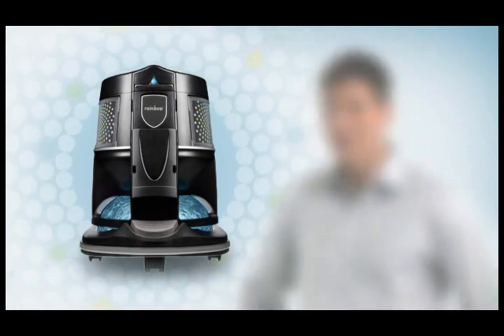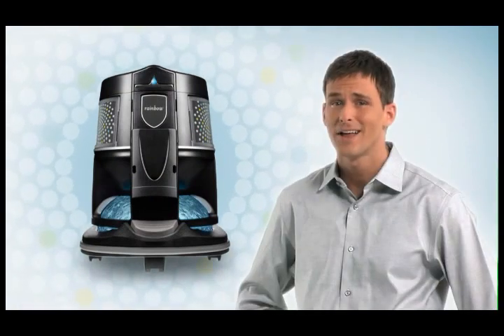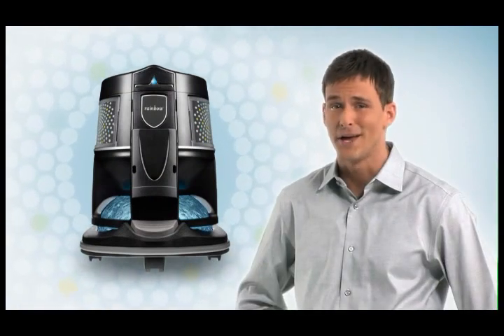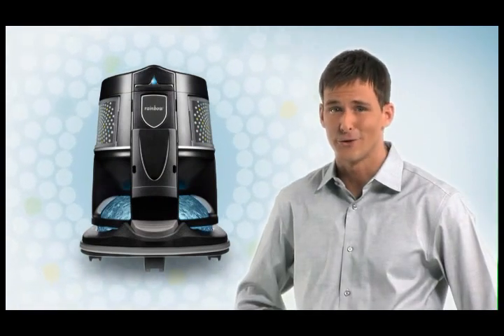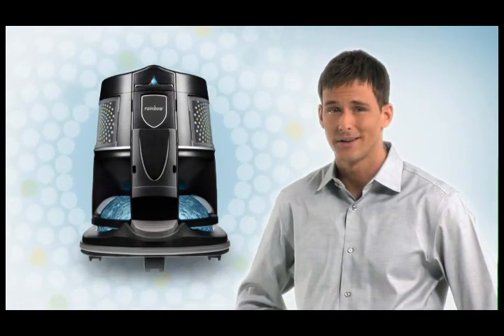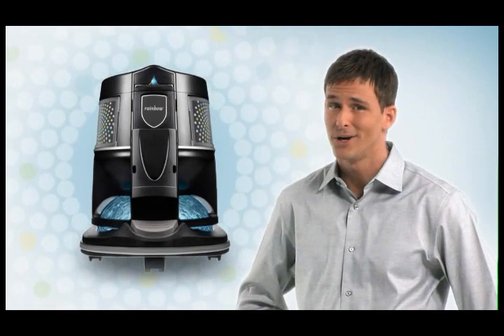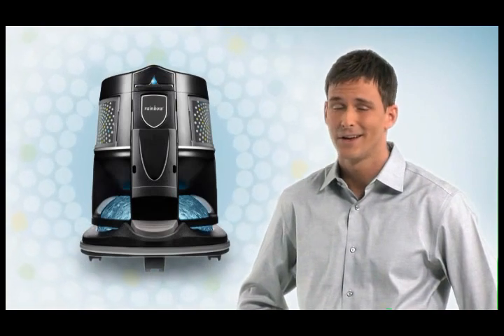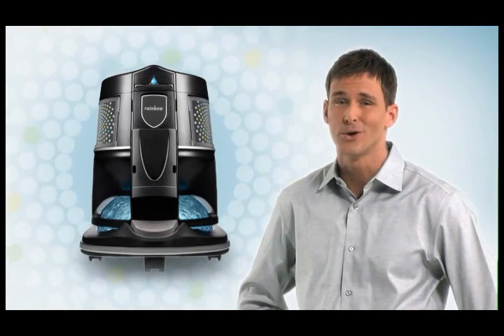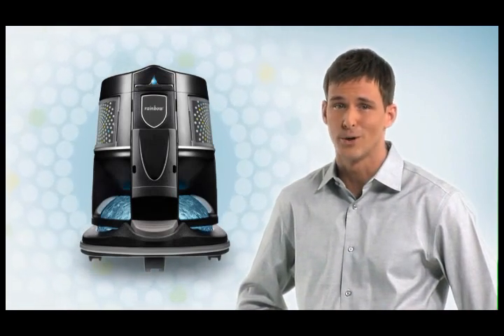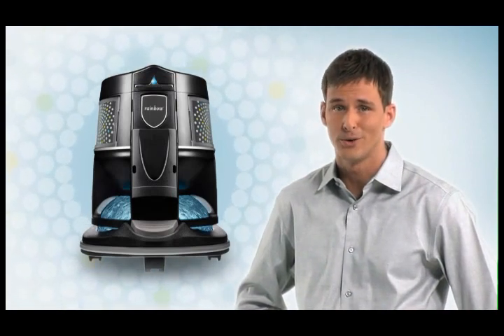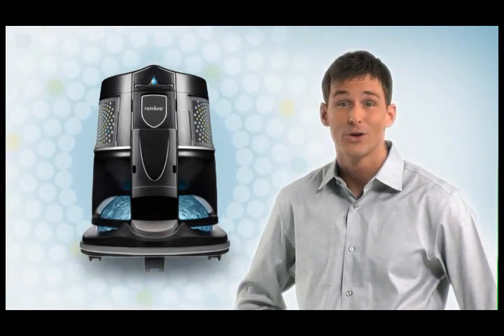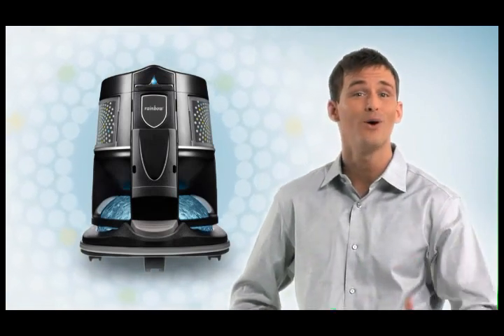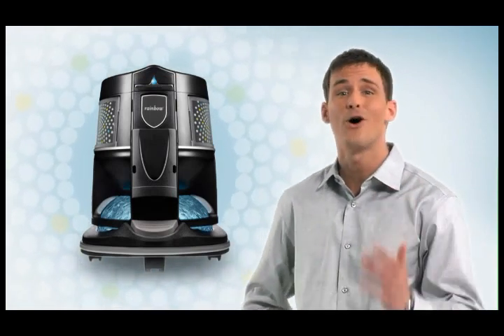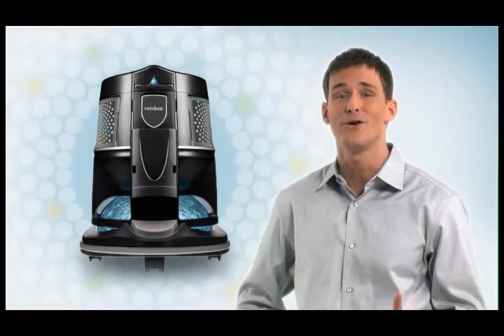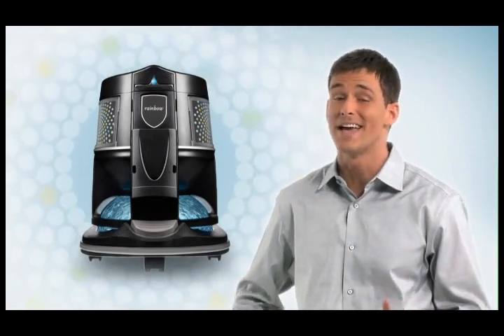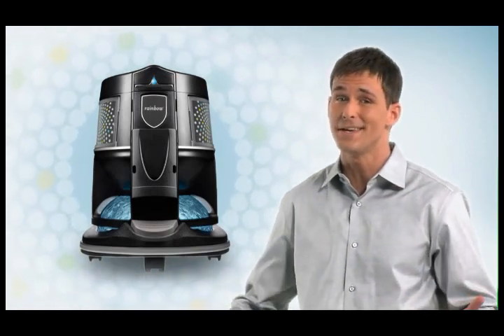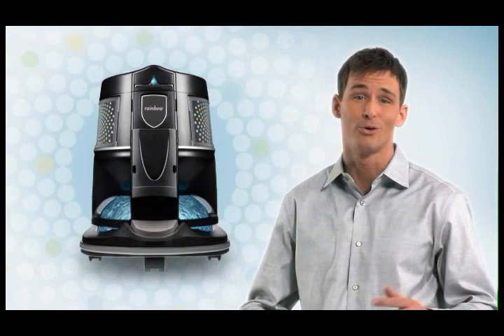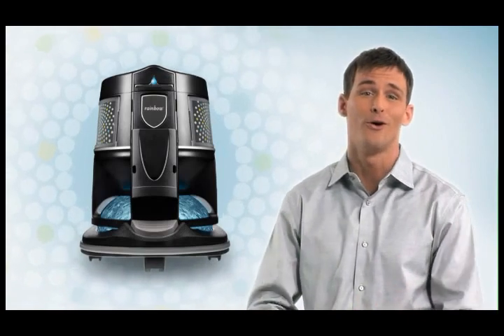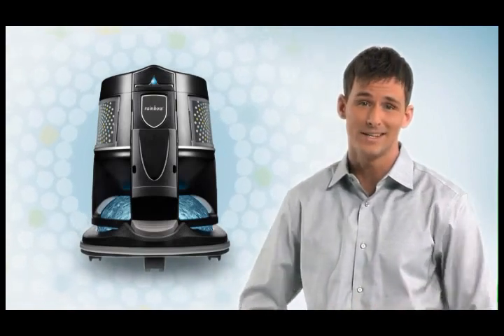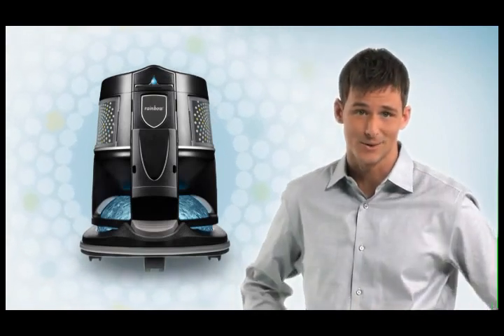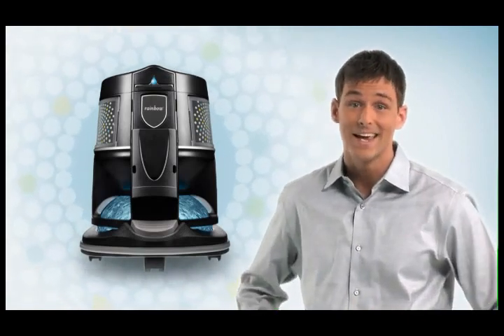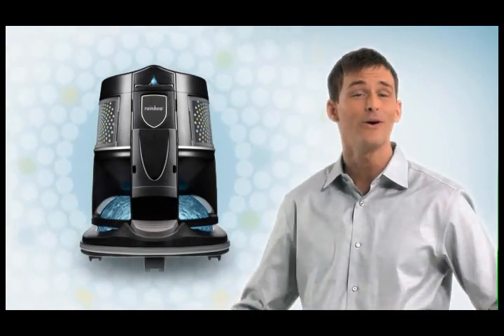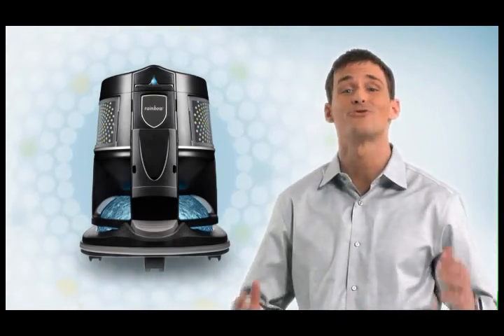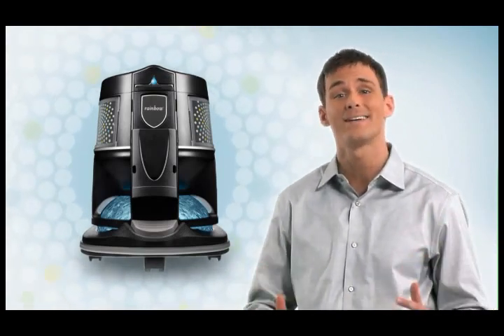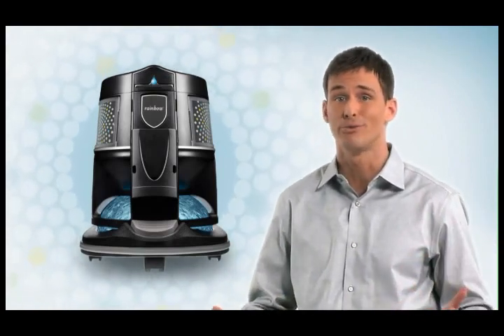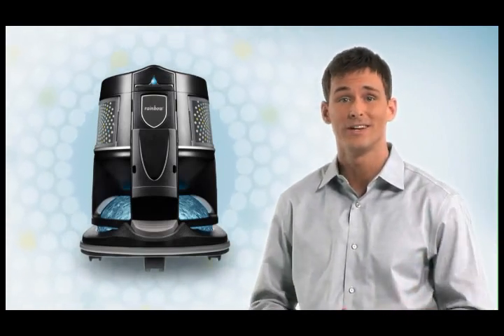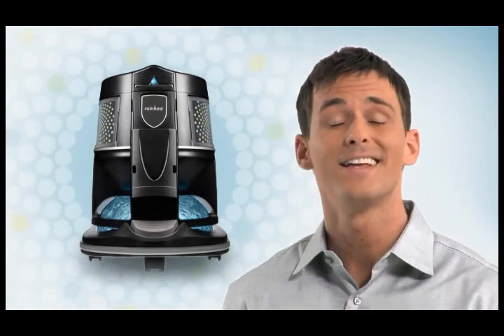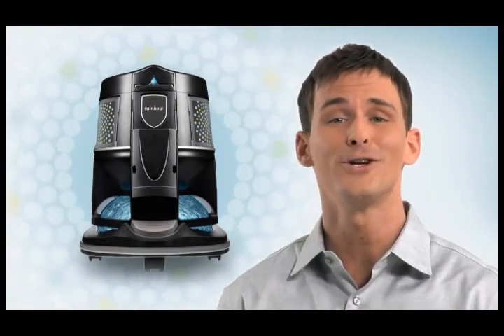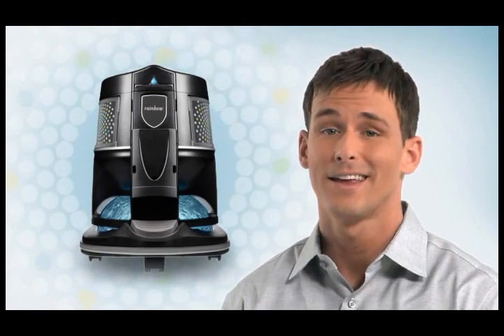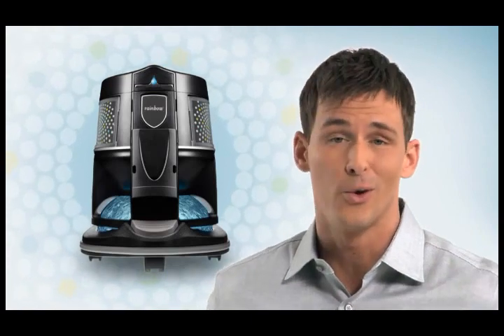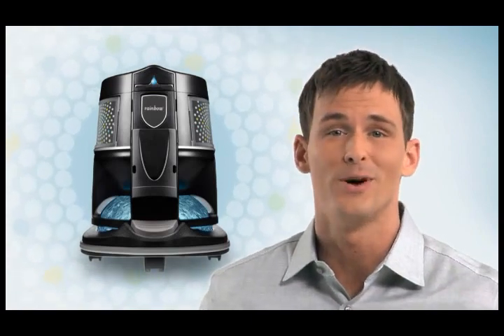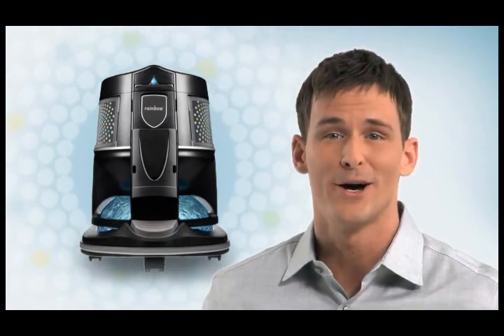There are a lot of pretenders out there, but there's only one rainbow. The rainbow has always been known as the Premier Home Cleaning System, and now it has been dramatically improved. Let's take a look at what all the buzz is about.